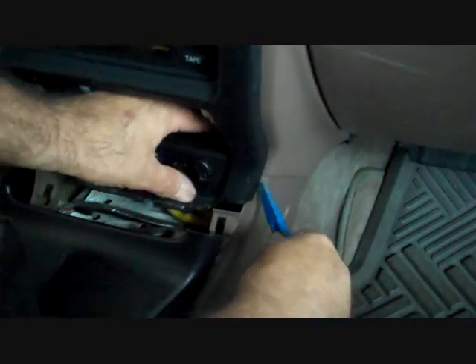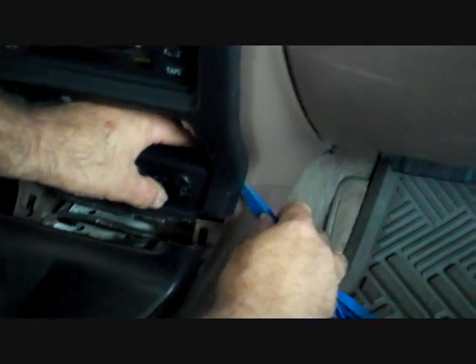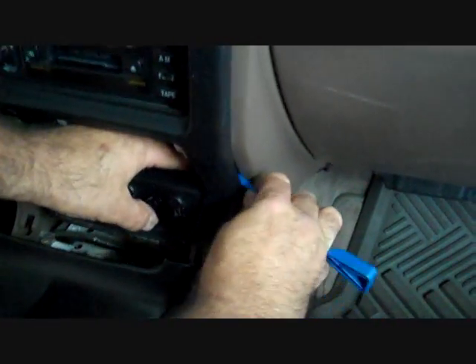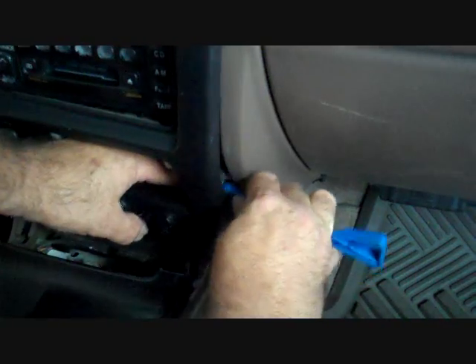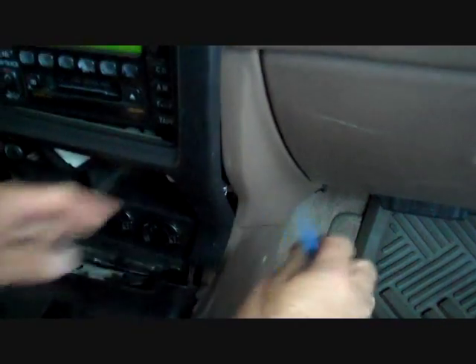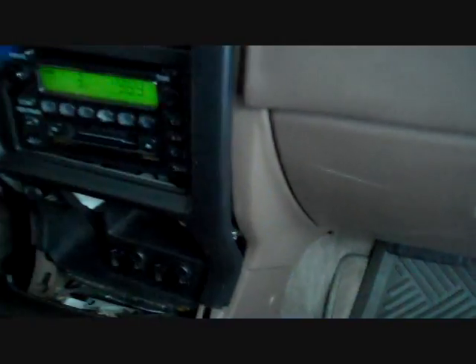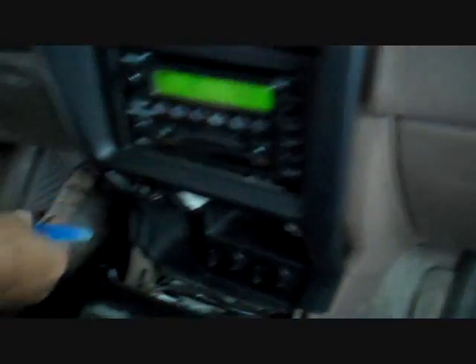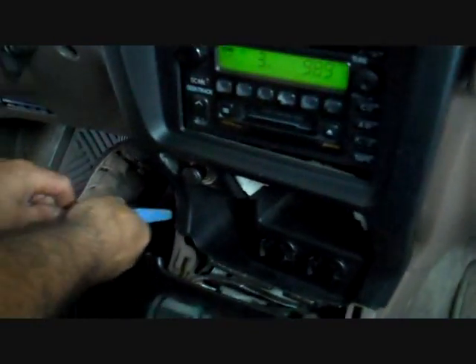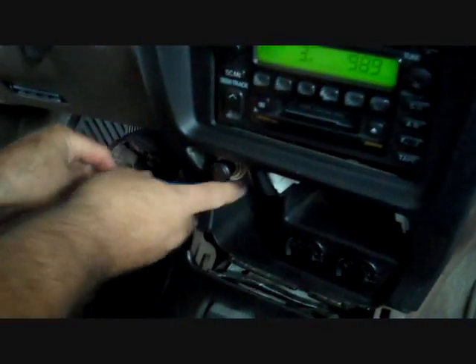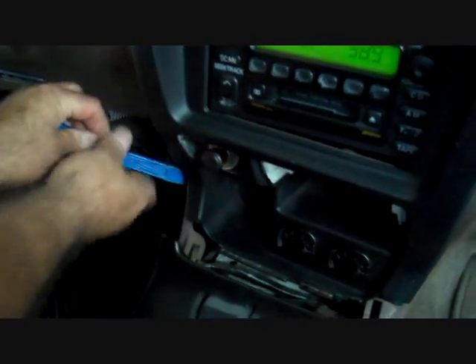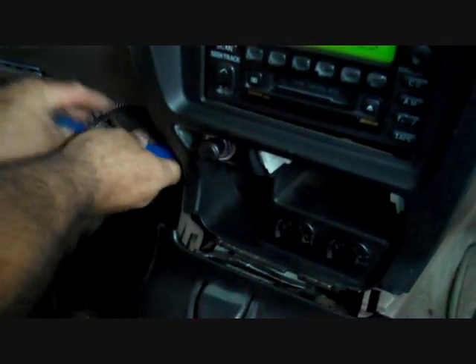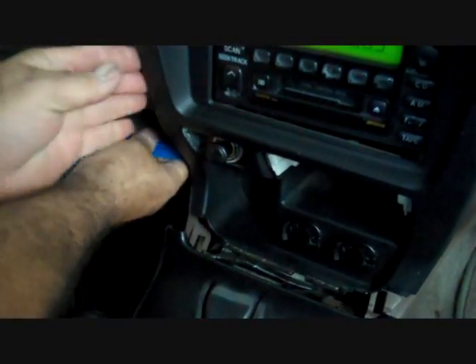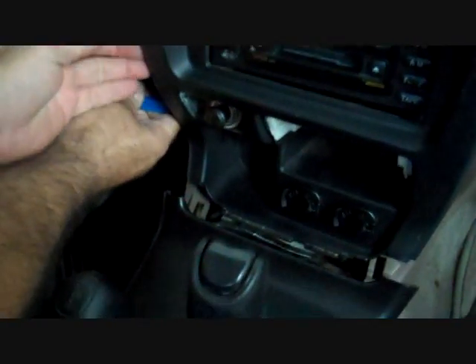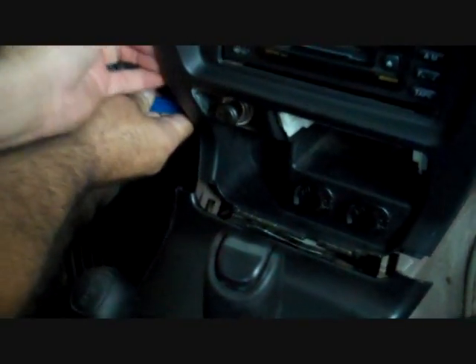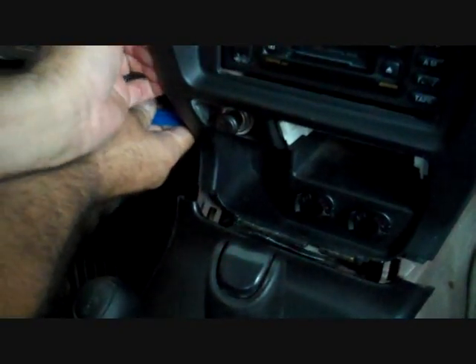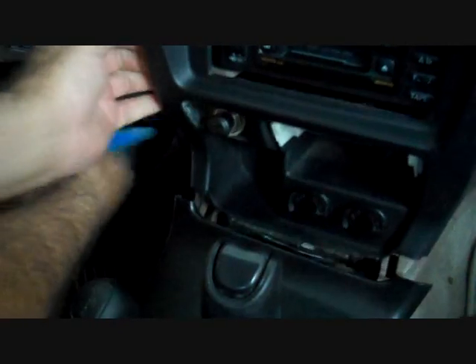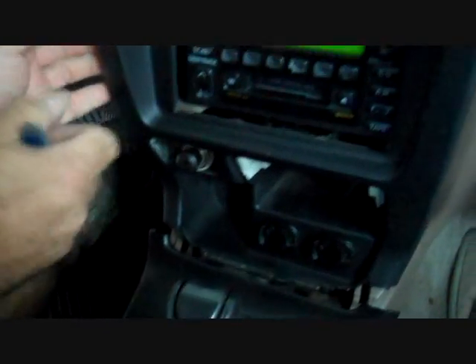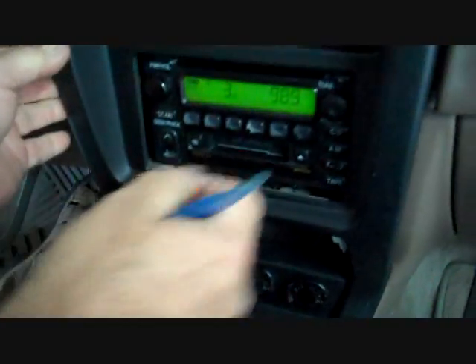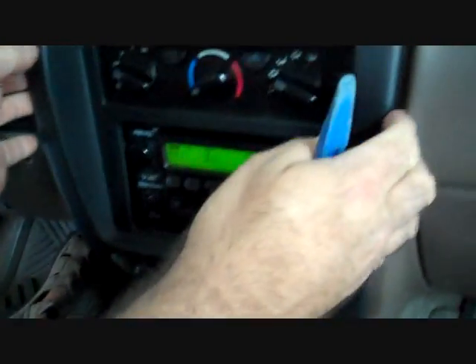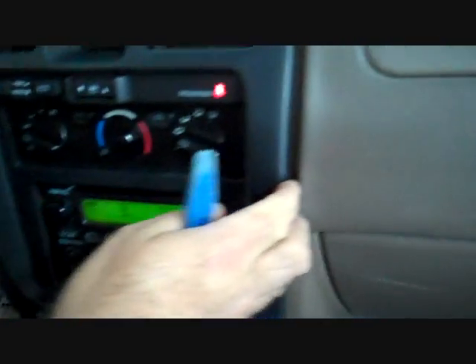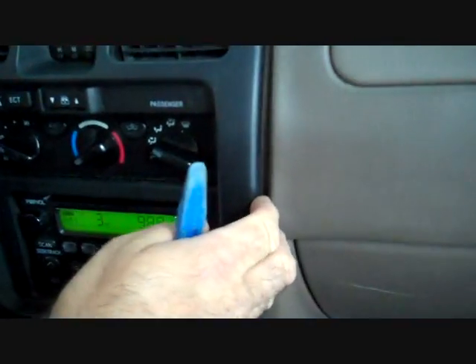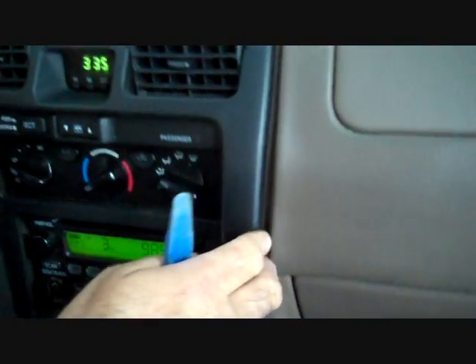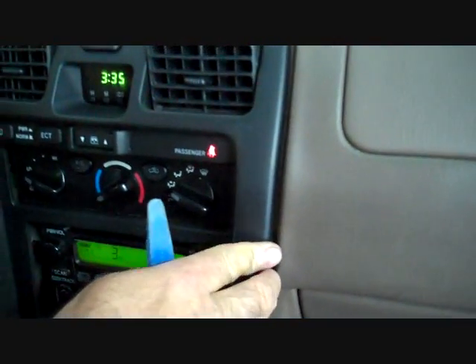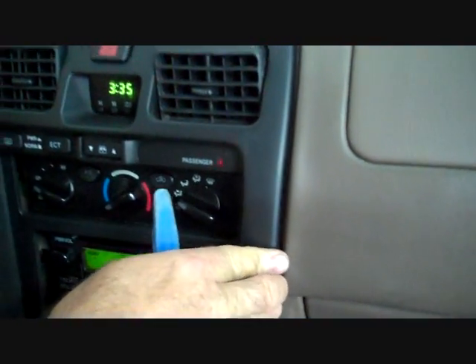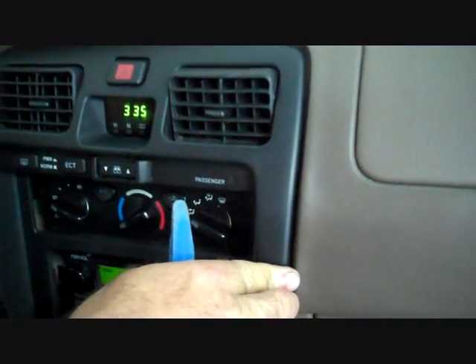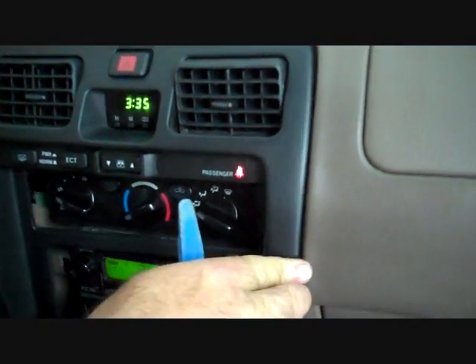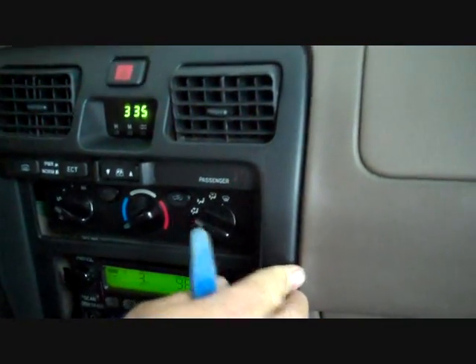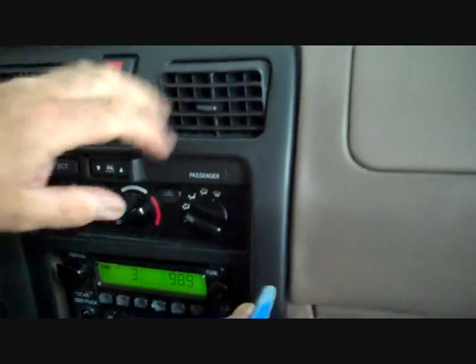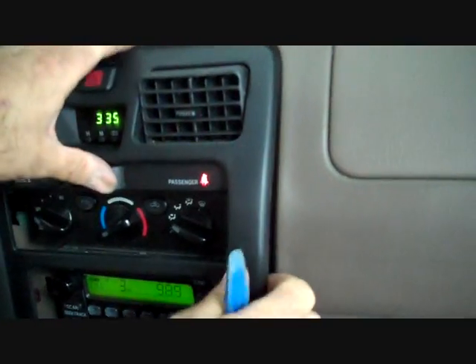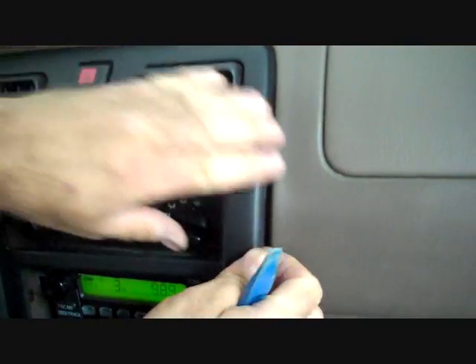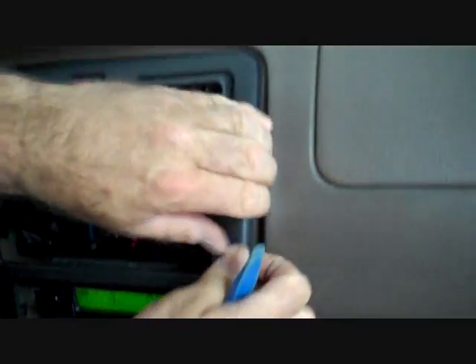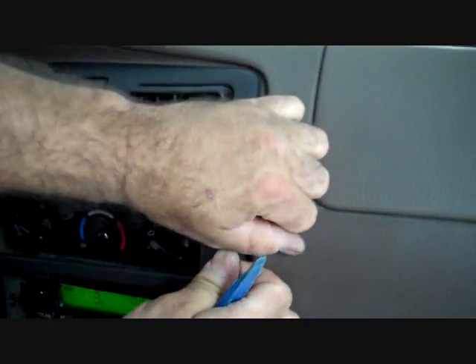We are going to start at the bottom right hand corner of the front dash panel, move to the left side, and pry this panel from the dash. There are clips holding this all in place and all it takes is pry pressure to remove all these clips.